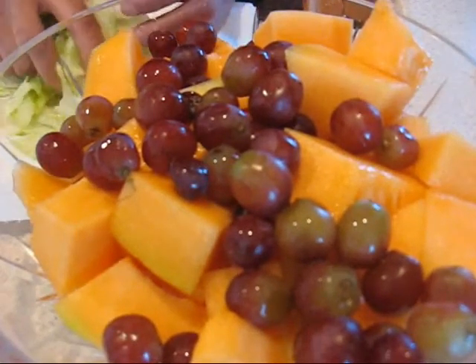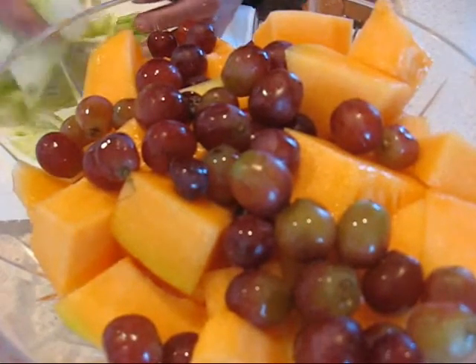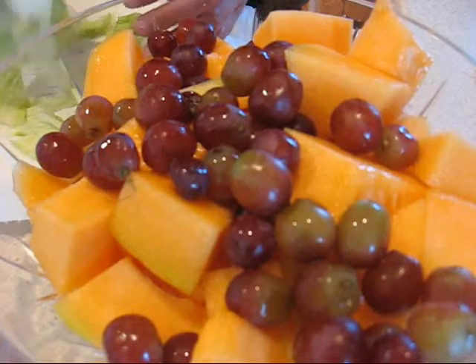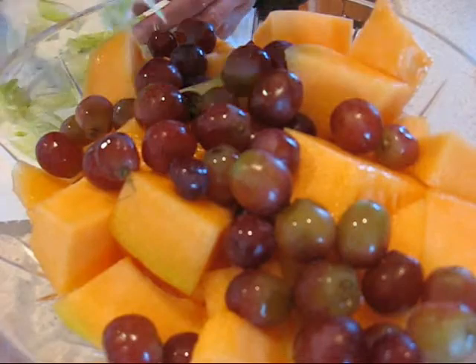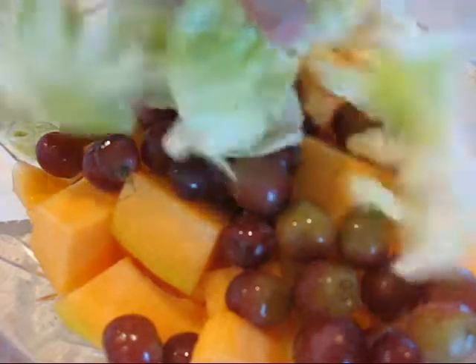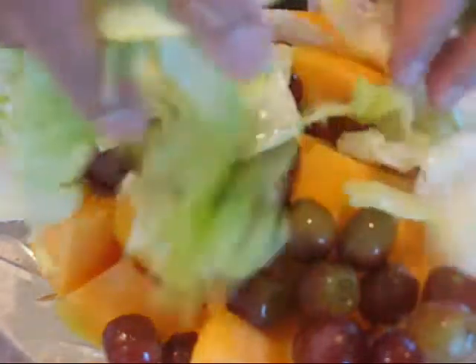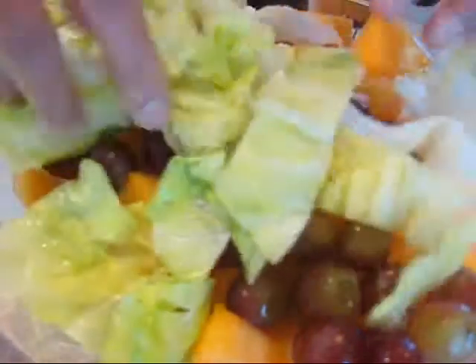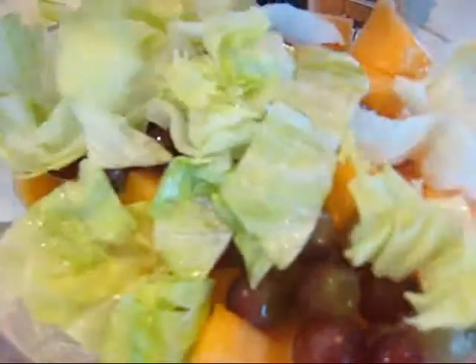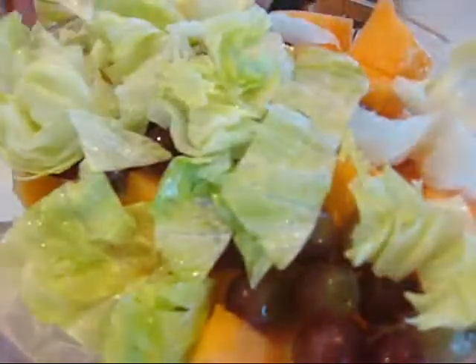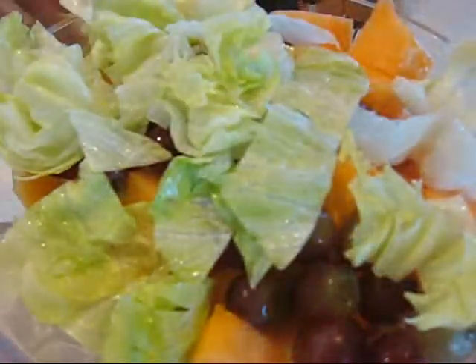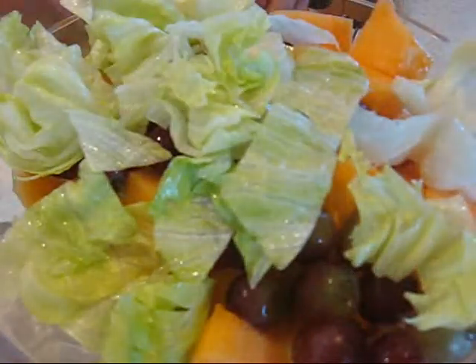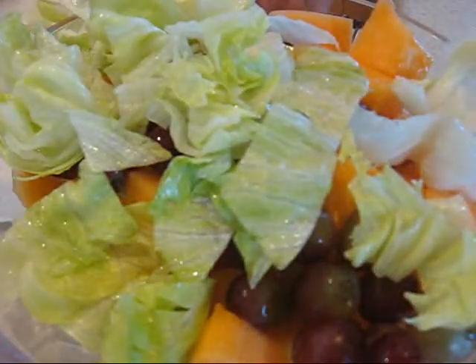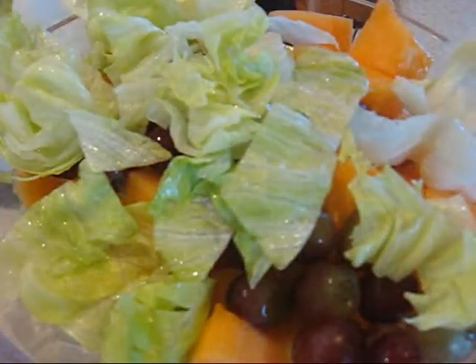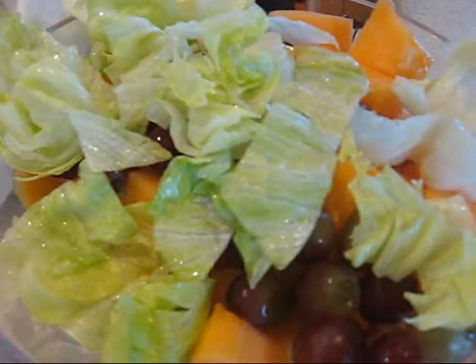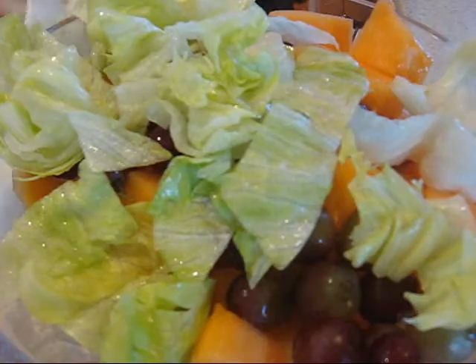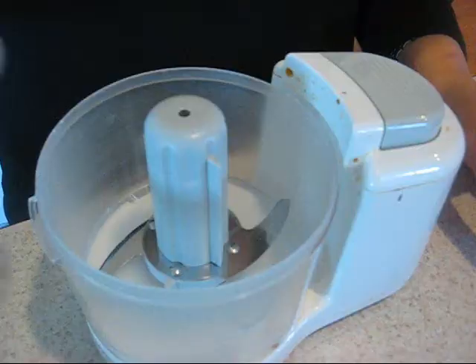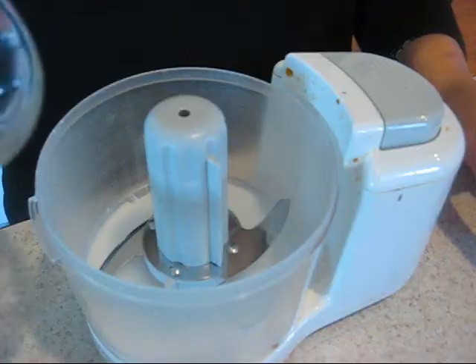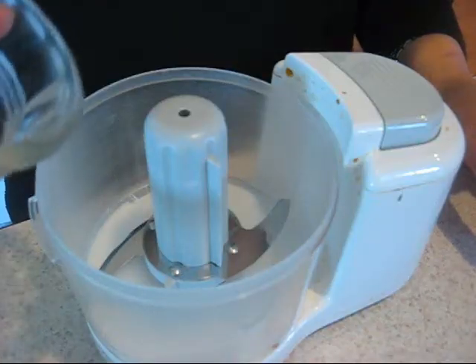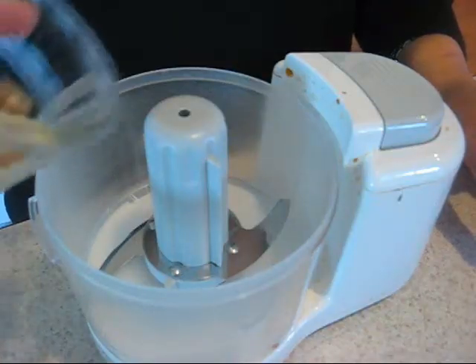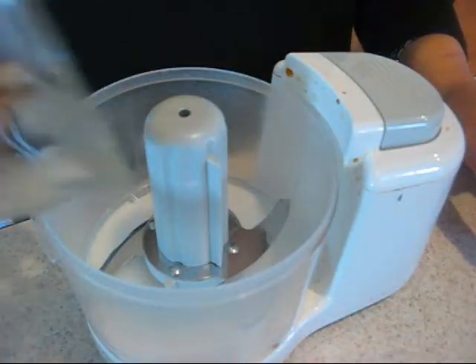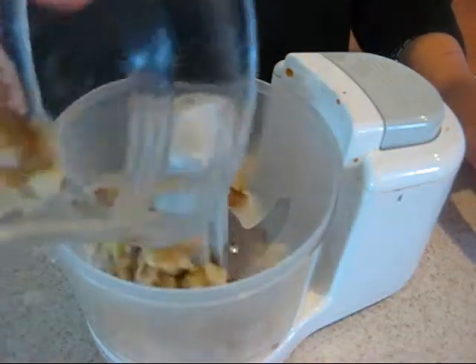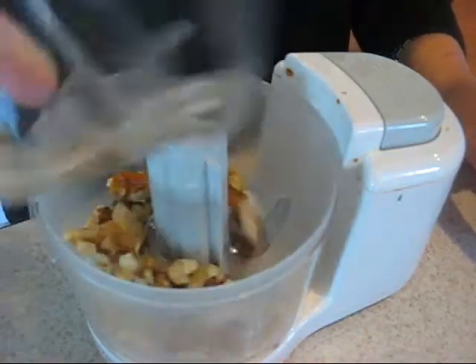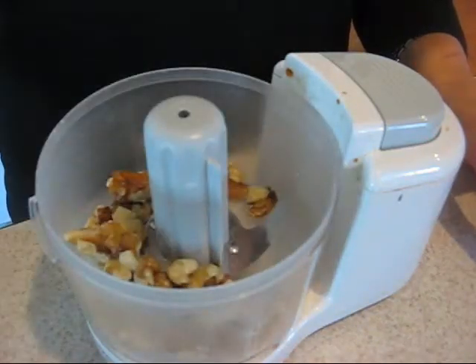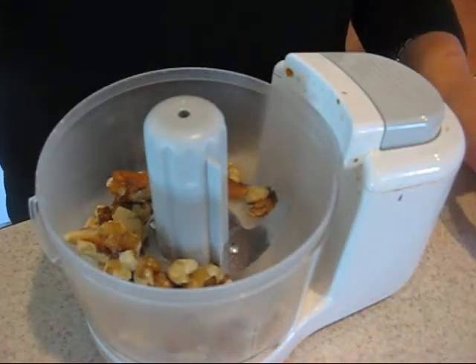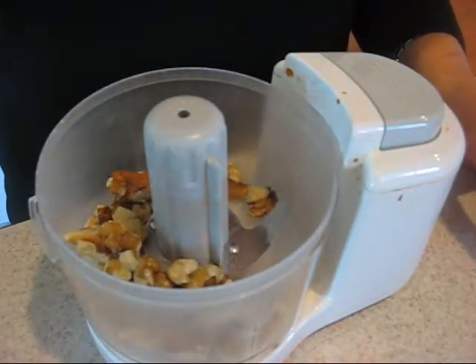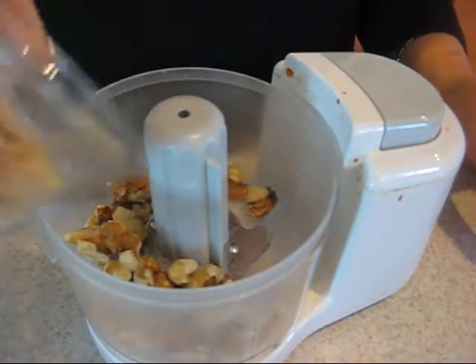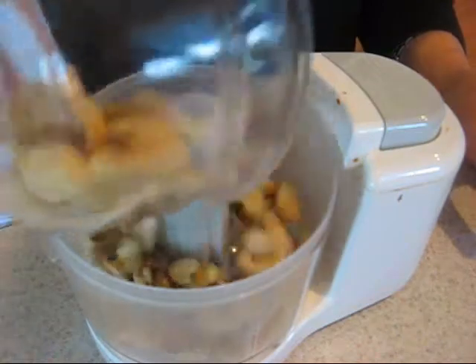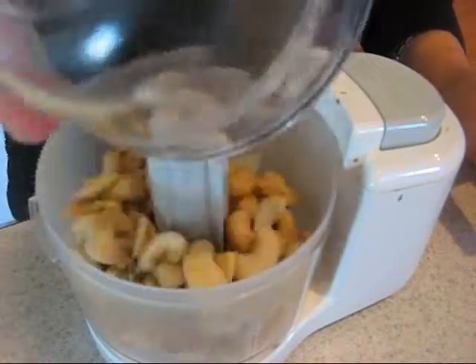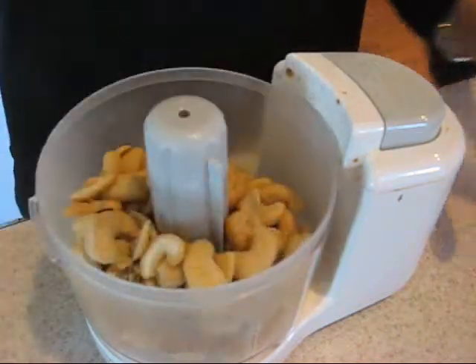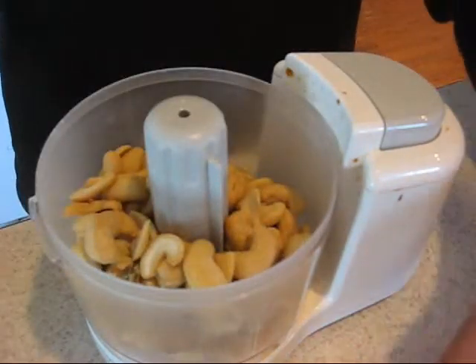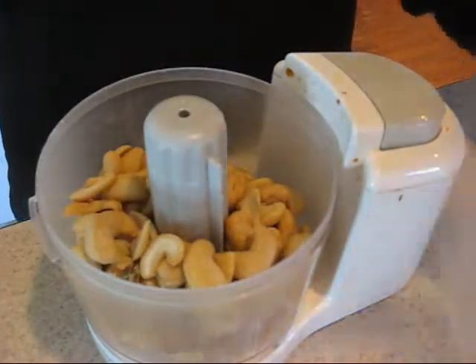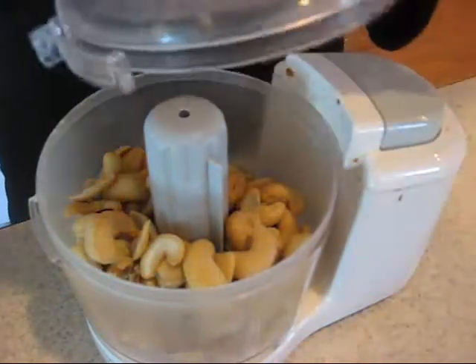I've cleaned it, rinsed it, chopped it. What I'll do is I'll put the walnuts in. Cashews in my handy chopper.